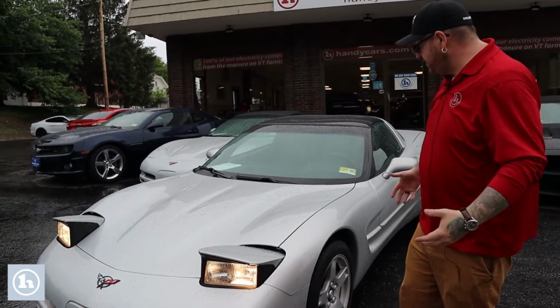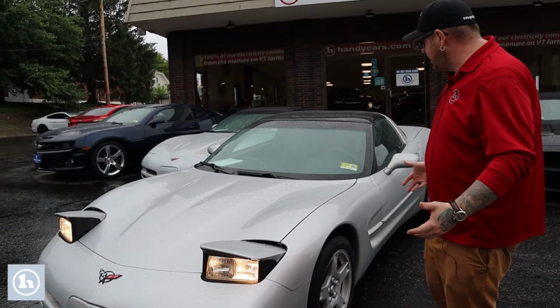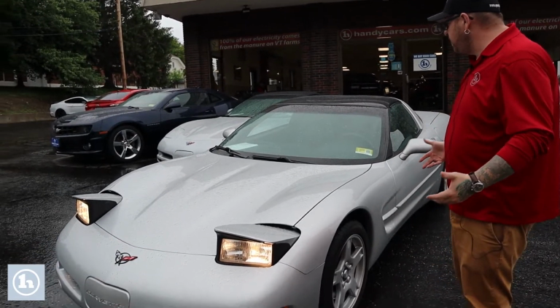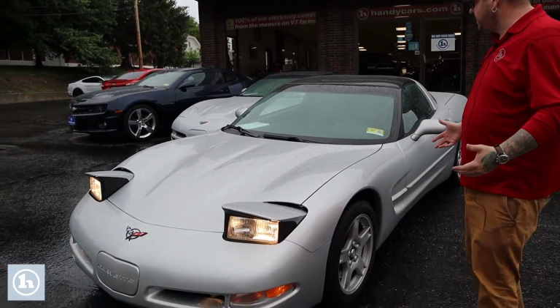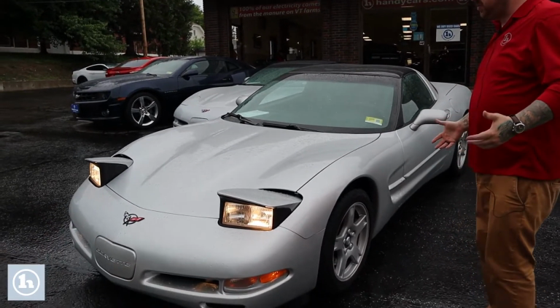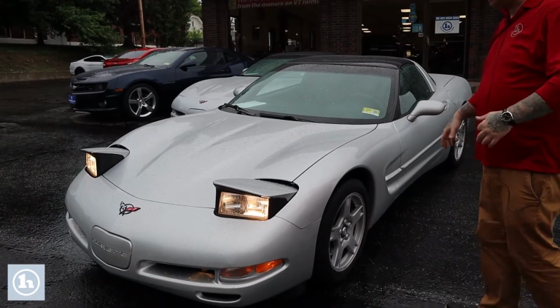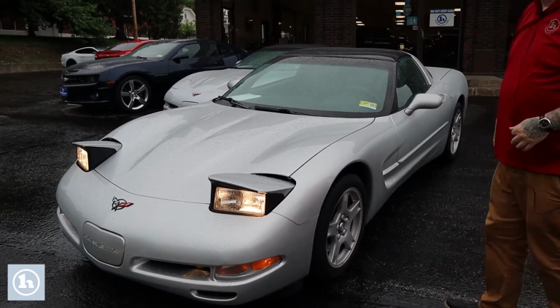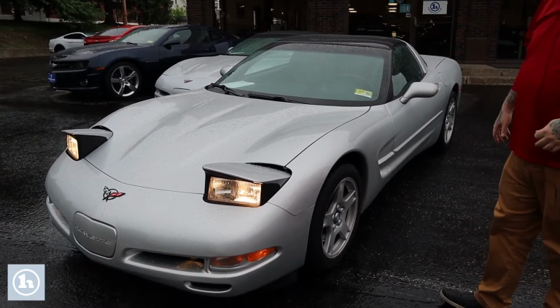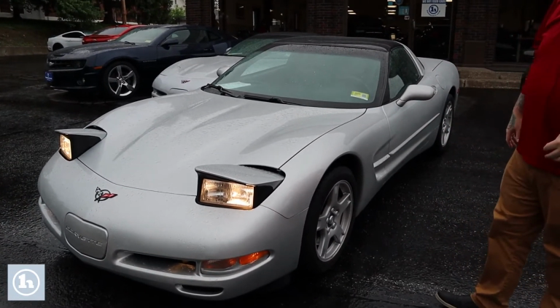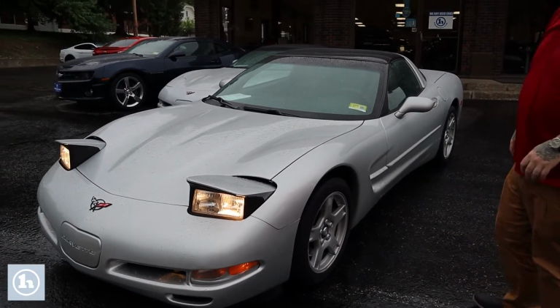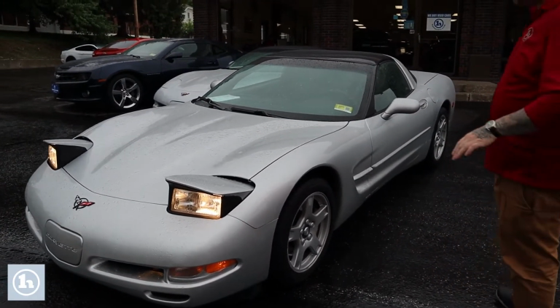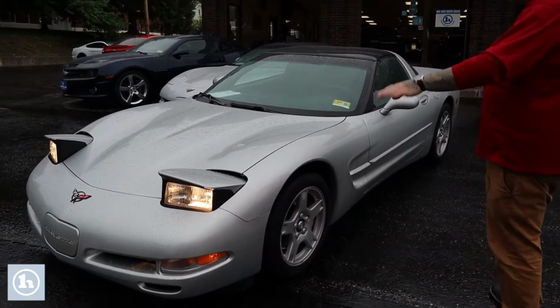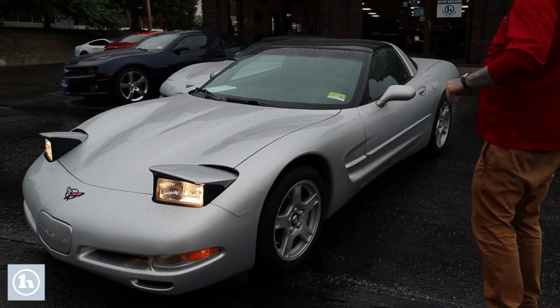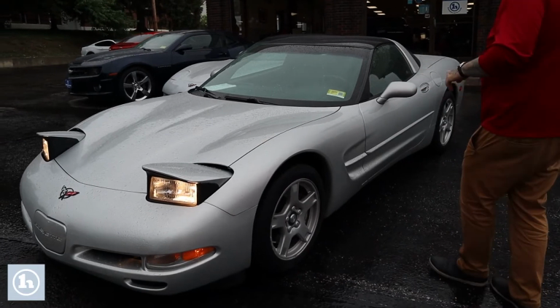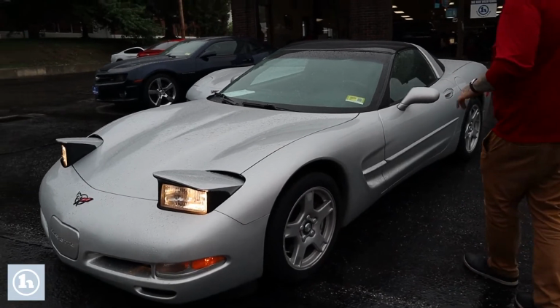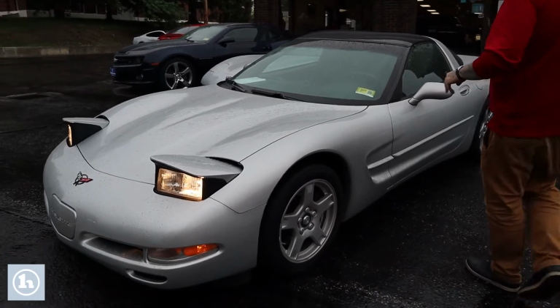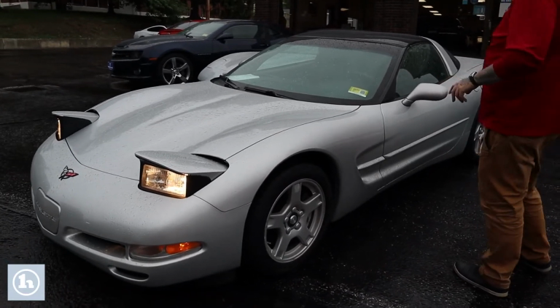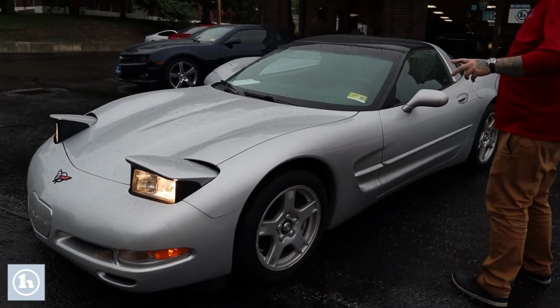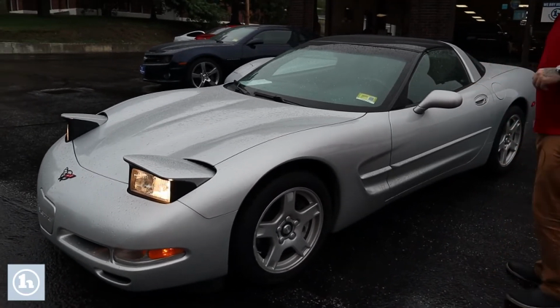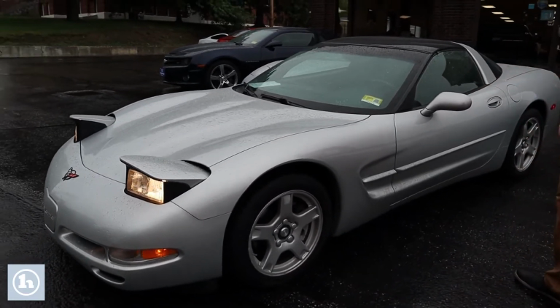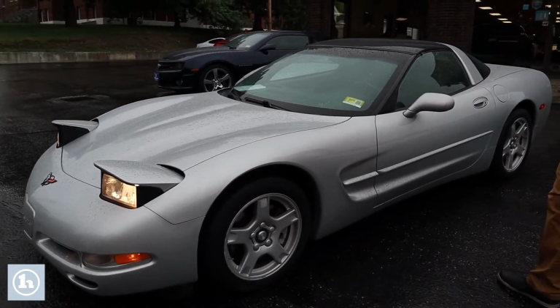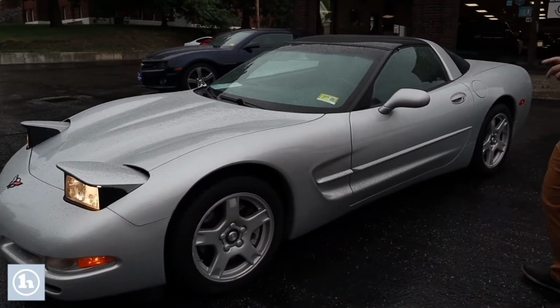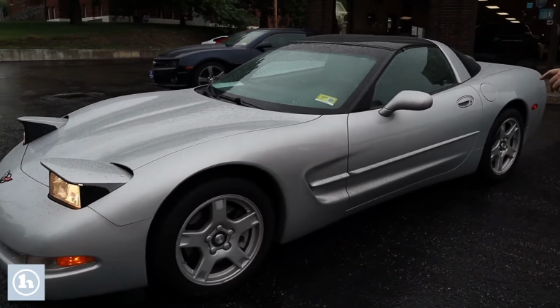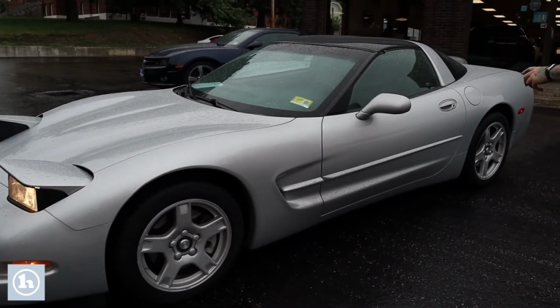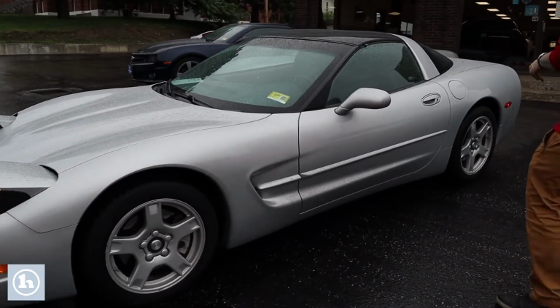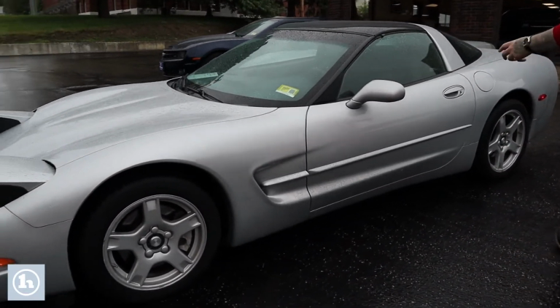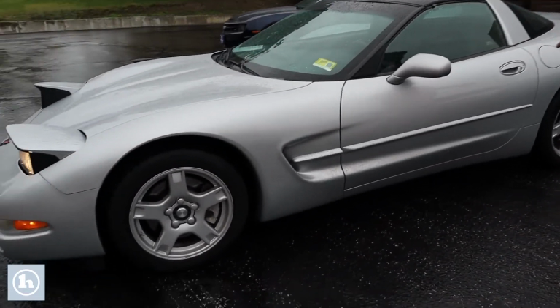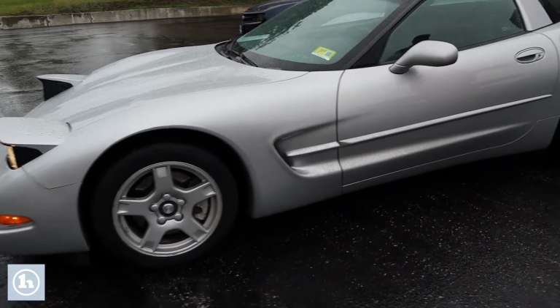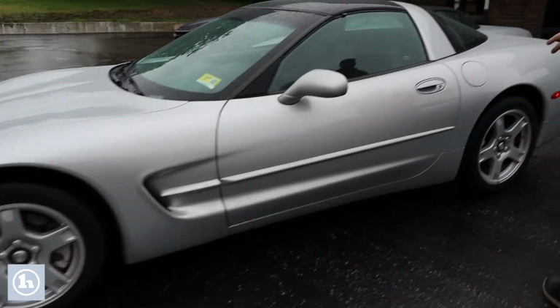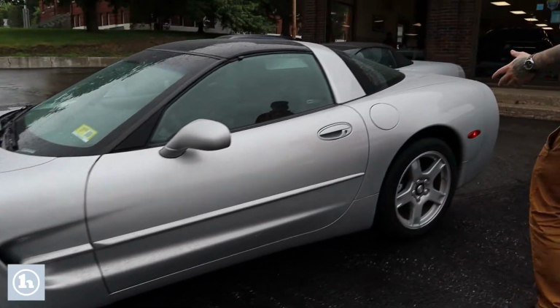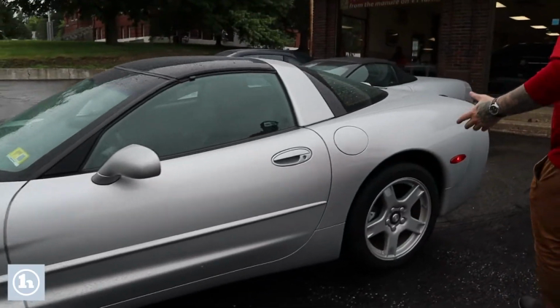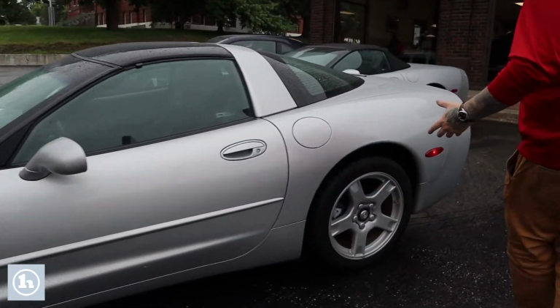As you'll see, it's in very nice condition — only about 25,000 miles on the vehicle. Nice pop-up headlights there on this generation. It does have the Corvette alloy wheels. Just wanted to get you a good look at the car so you can see the condition.